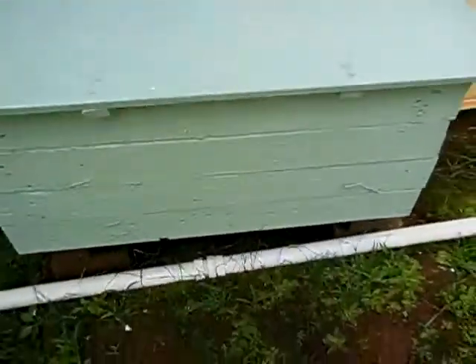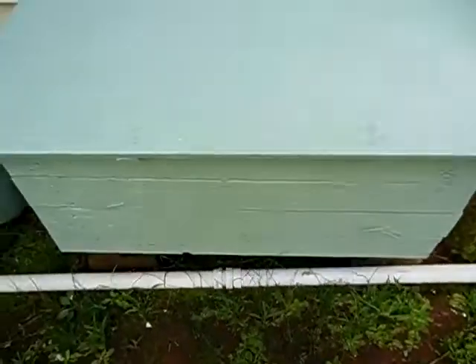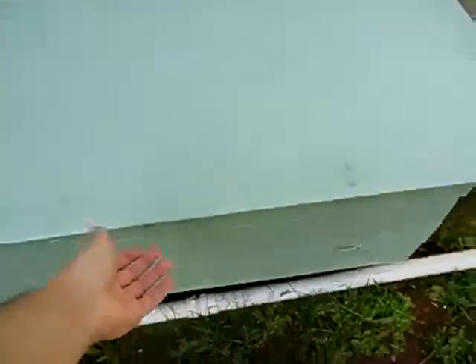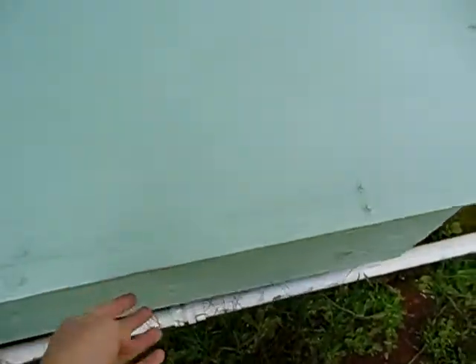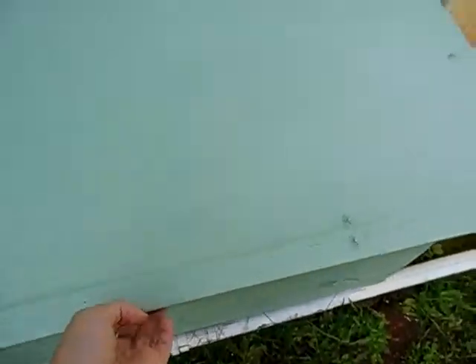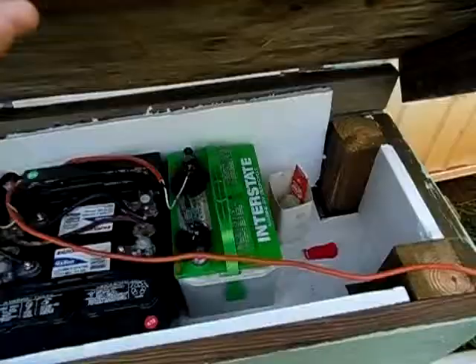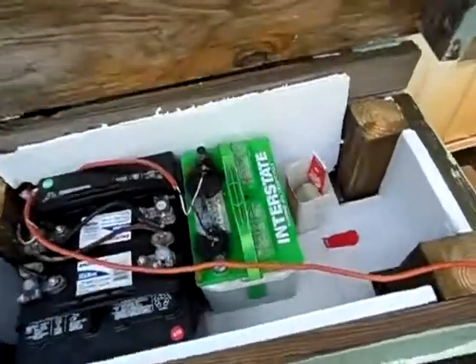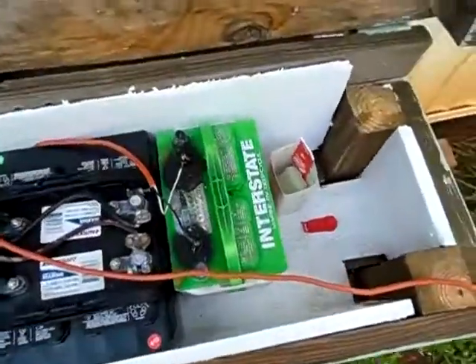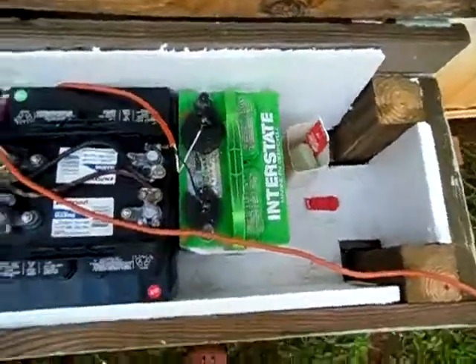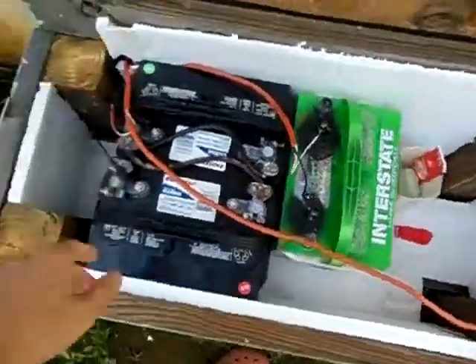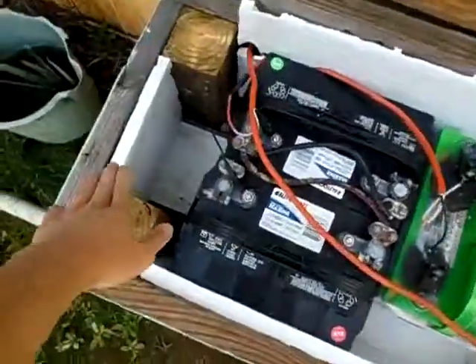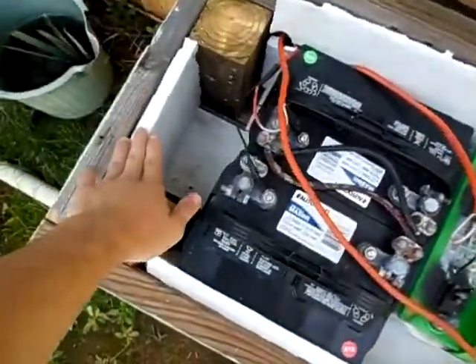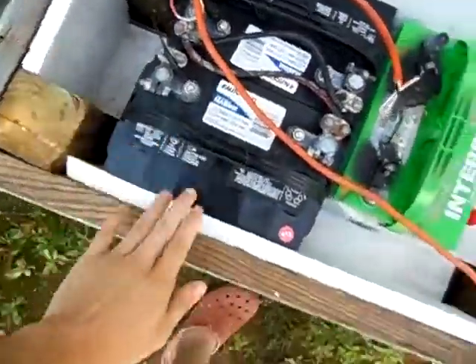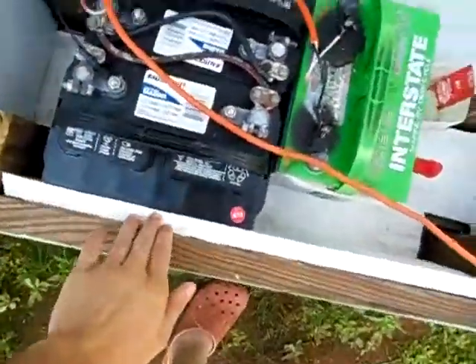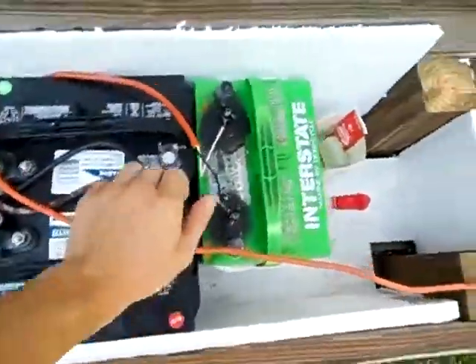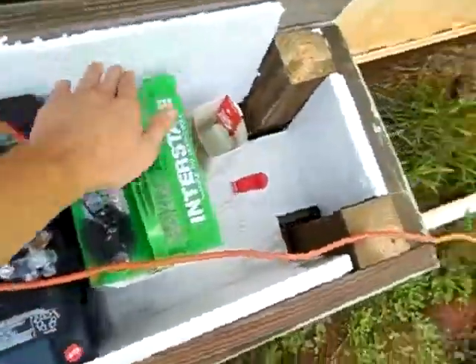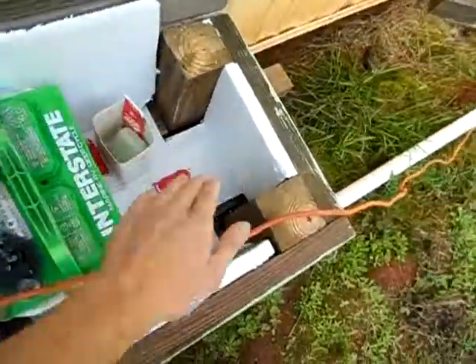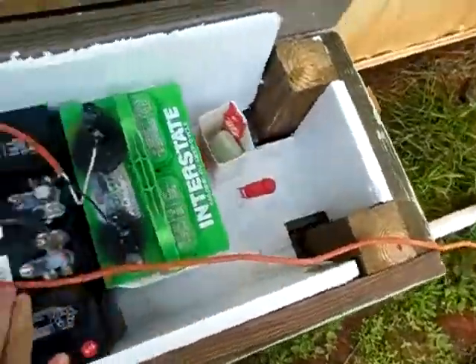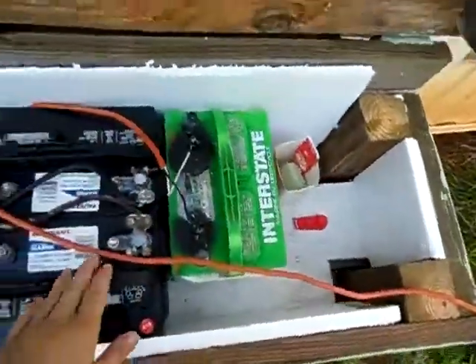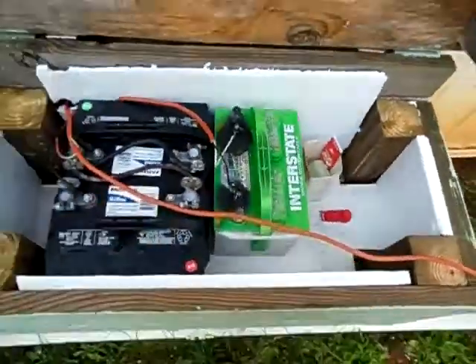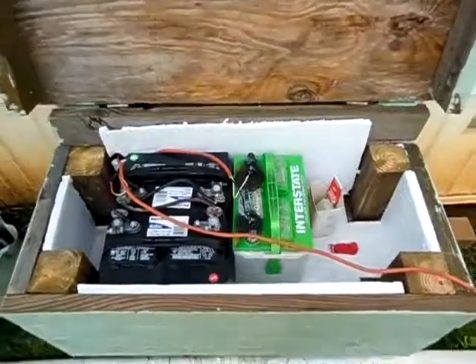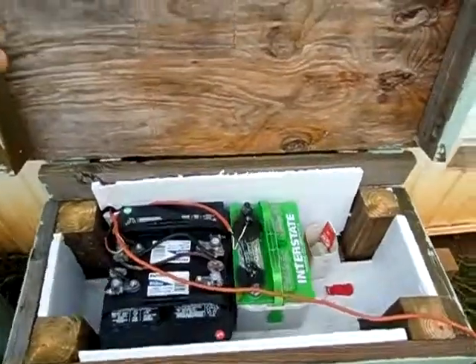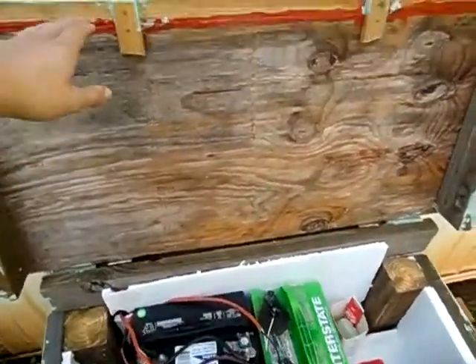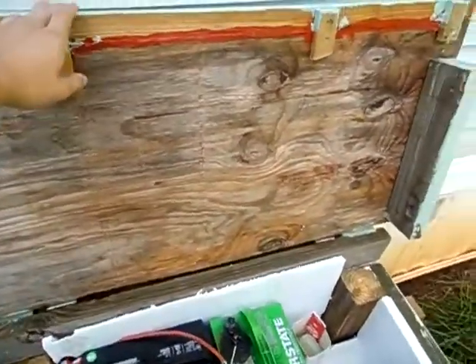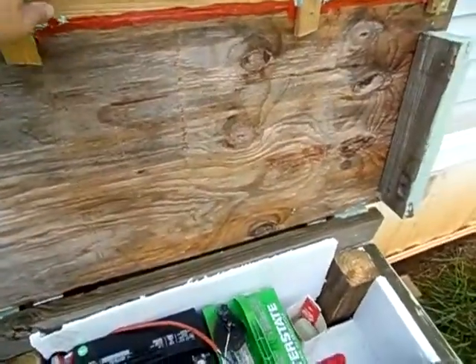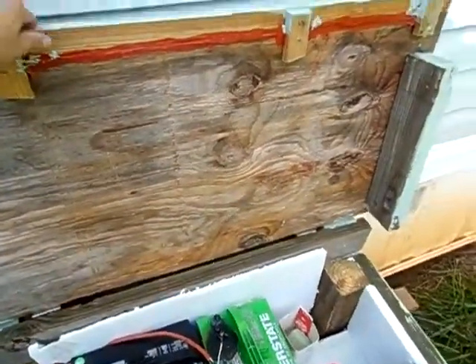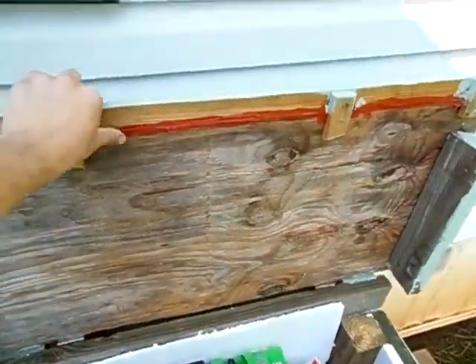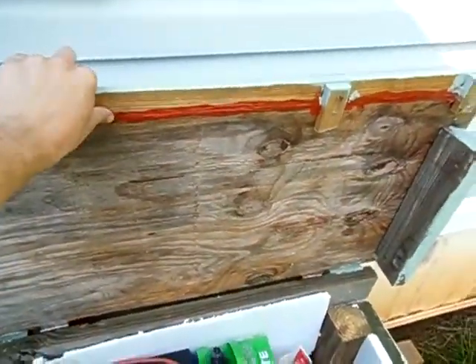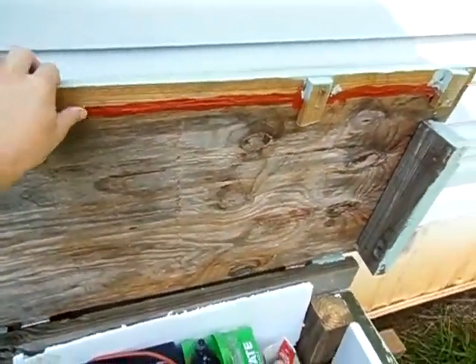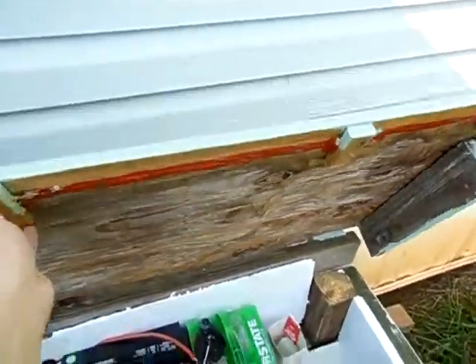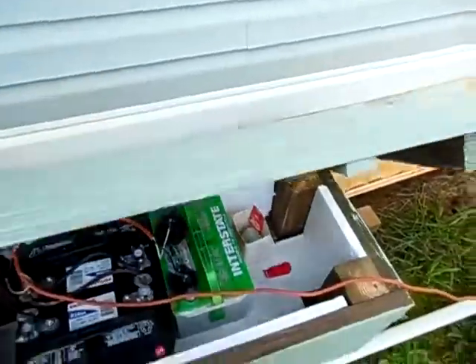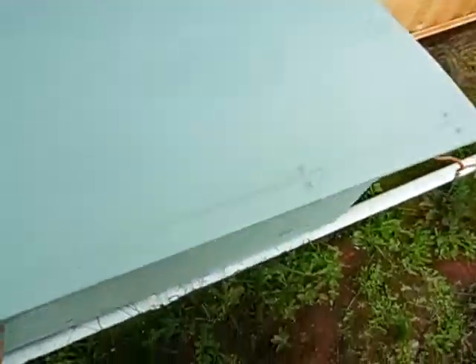And on the inside, I've insulated it with white styrofoam. So that's just a little overview on that. Oh yeah, I siliconed it to keep it water tight.